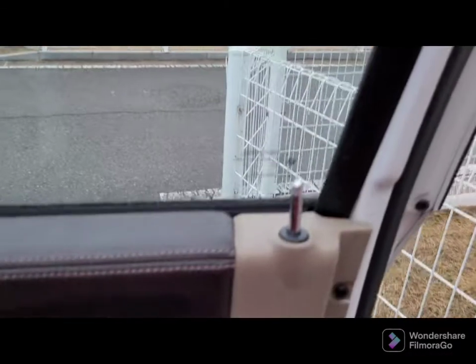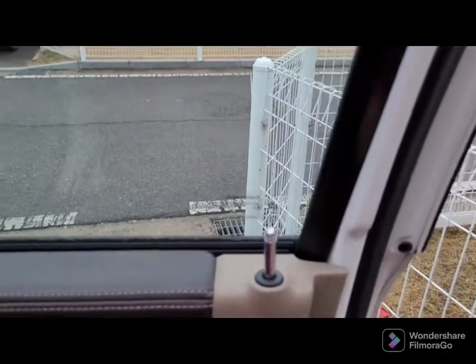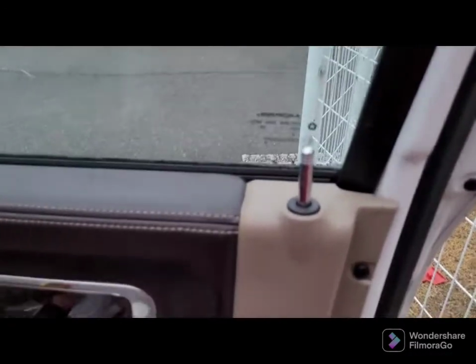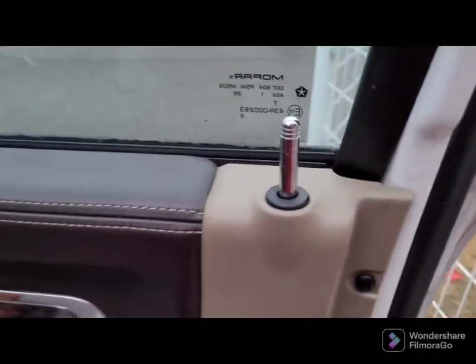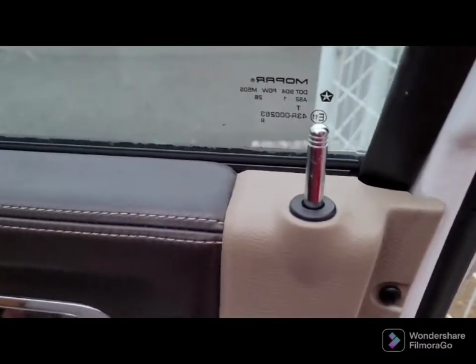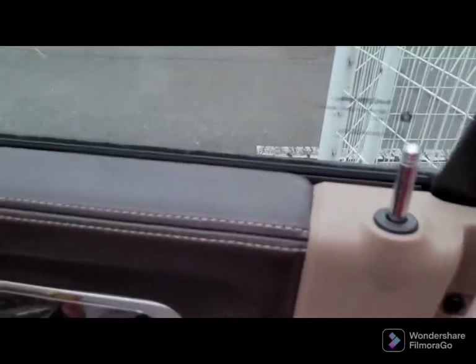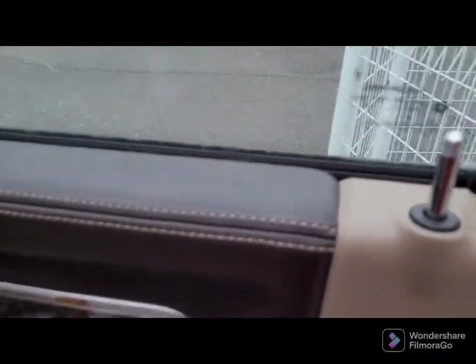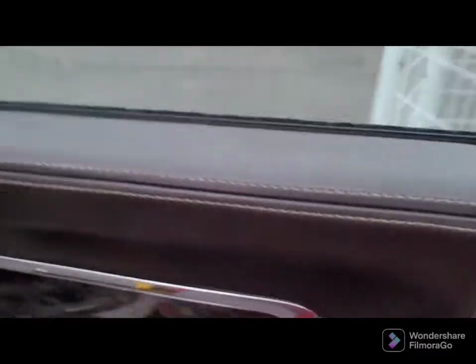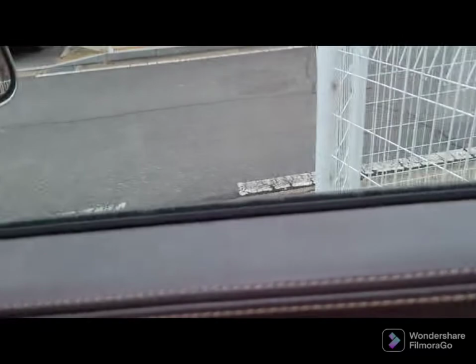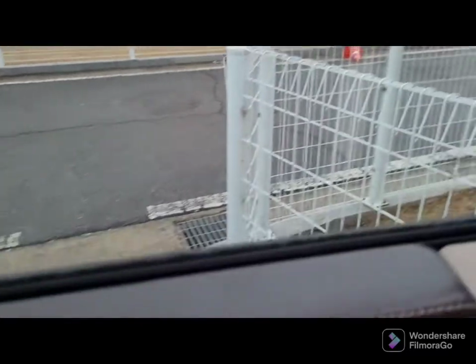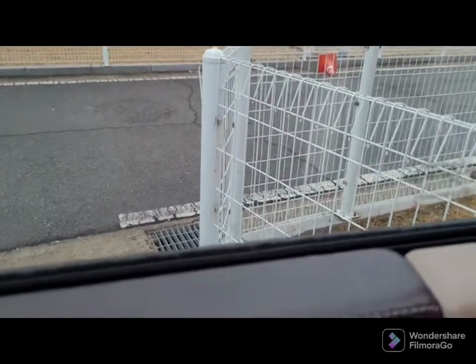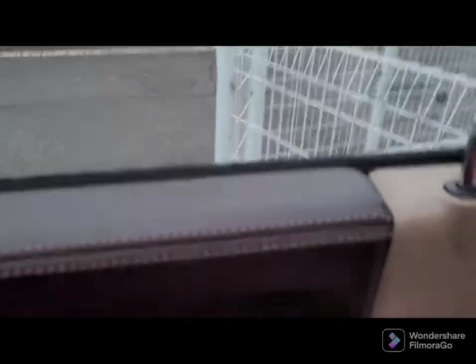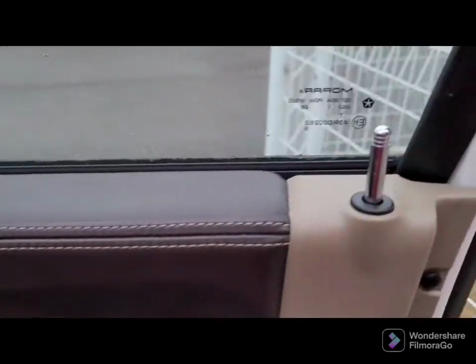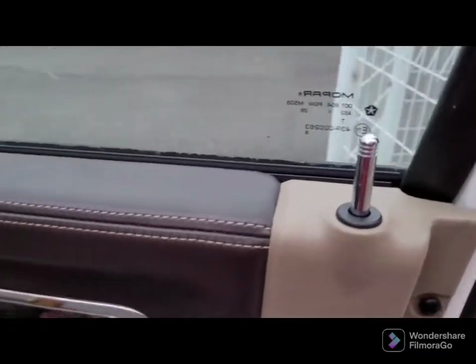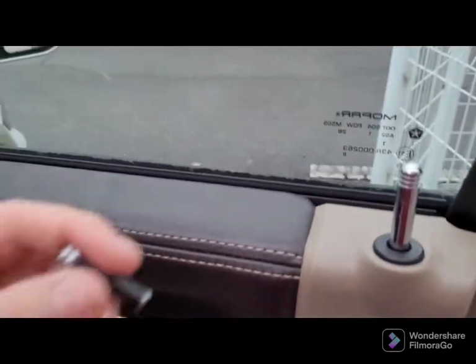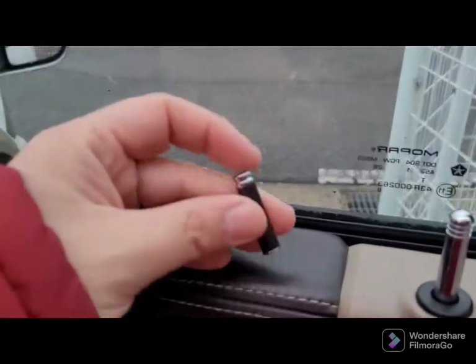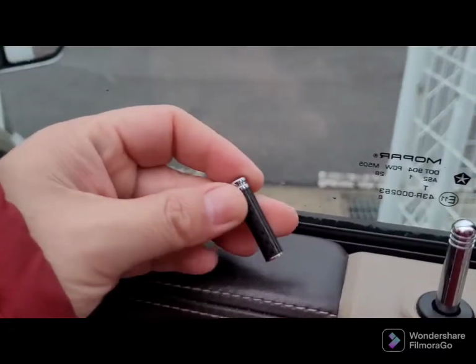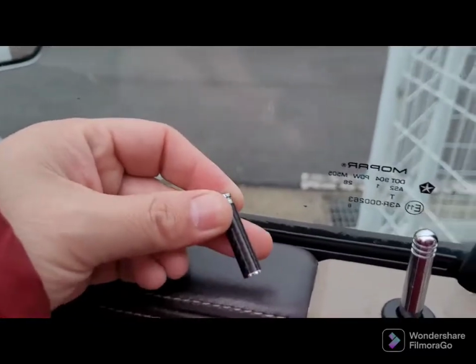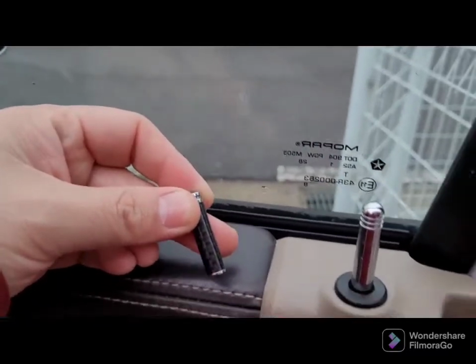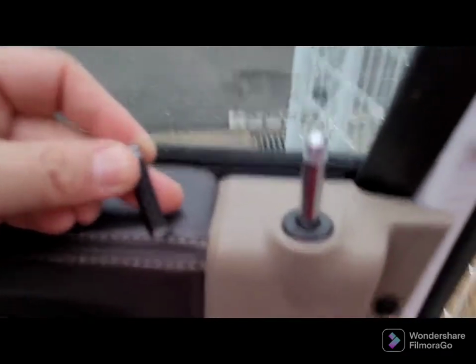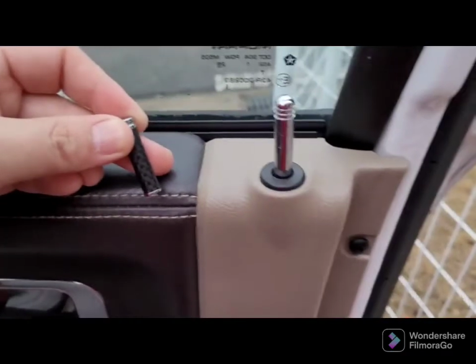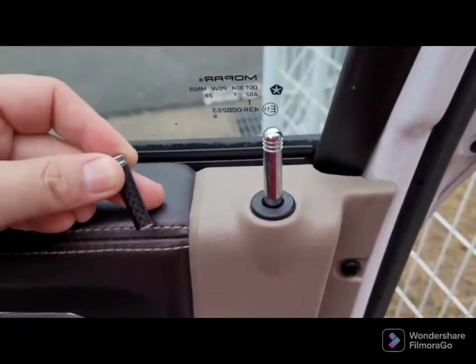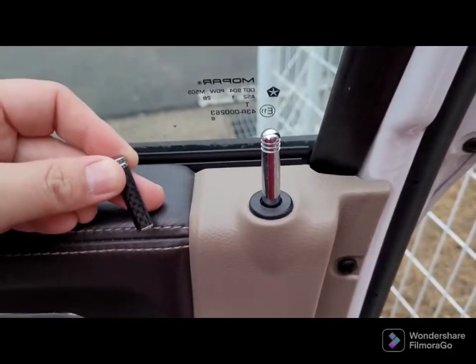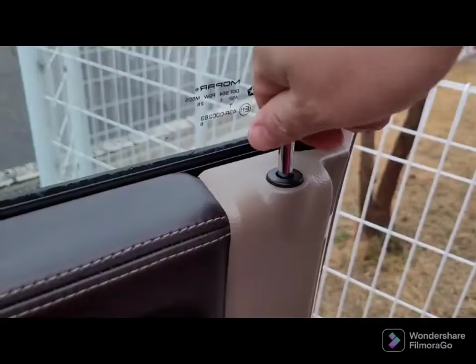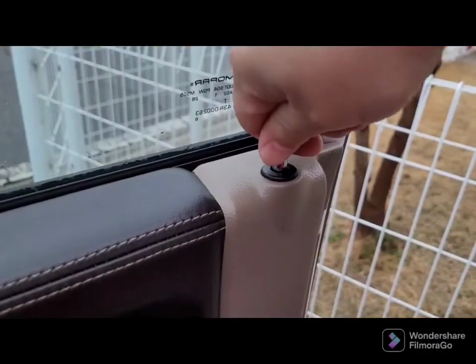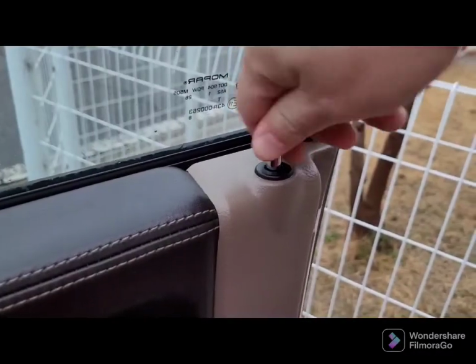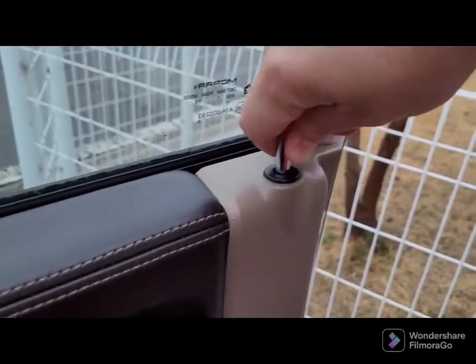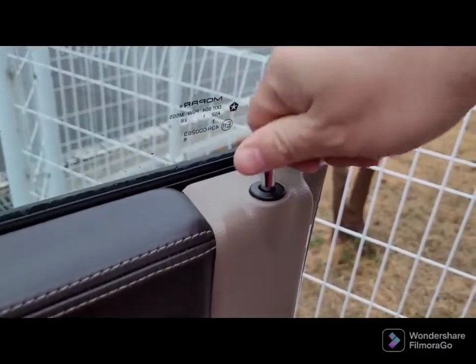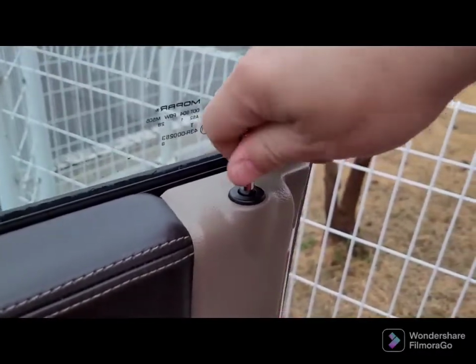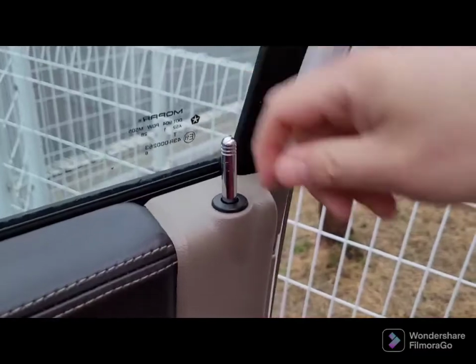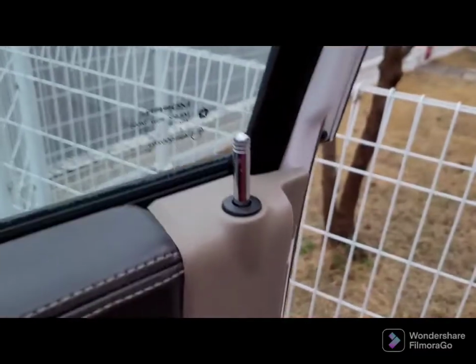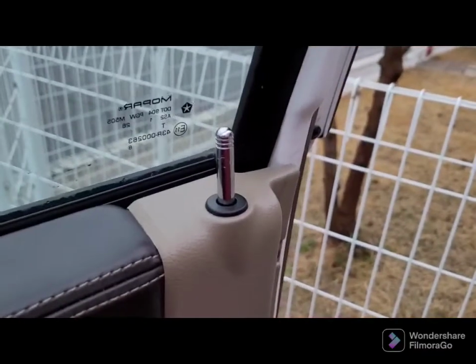Alright guys, so we're going to be installing some door locks, carbon fiber. When you get these out, you're going to have to screw them out, probably with some pliers.